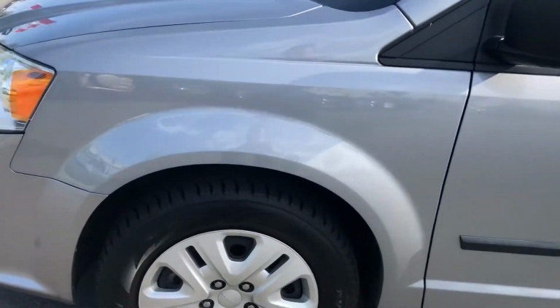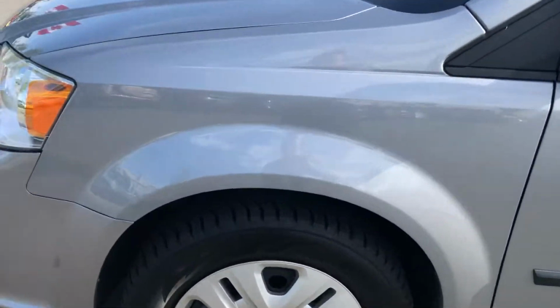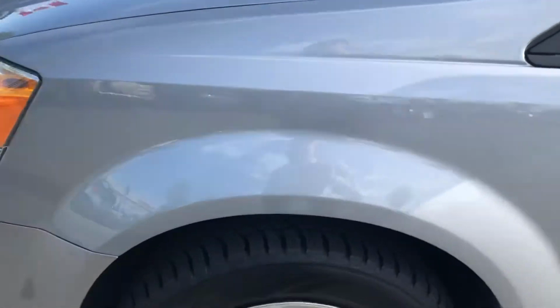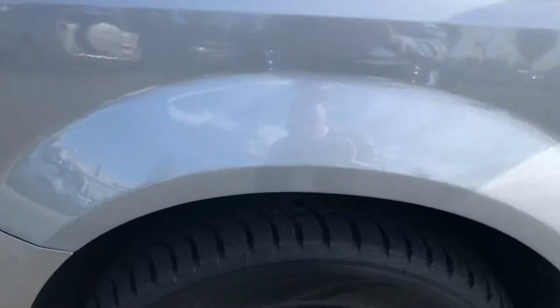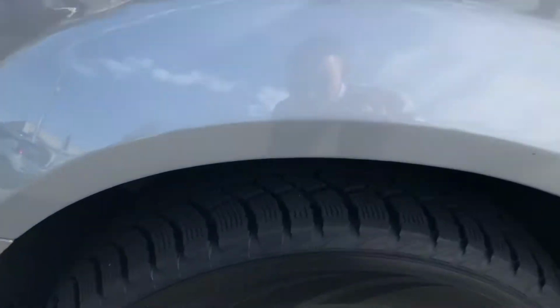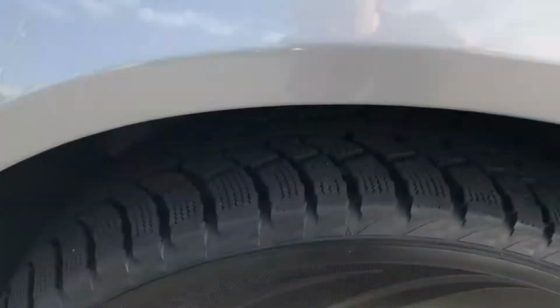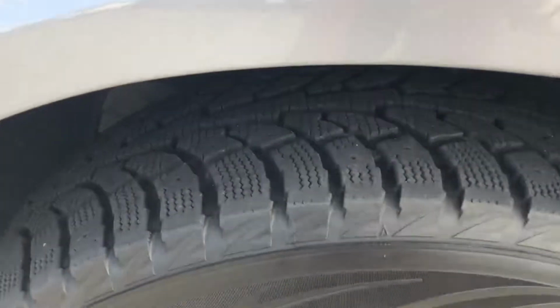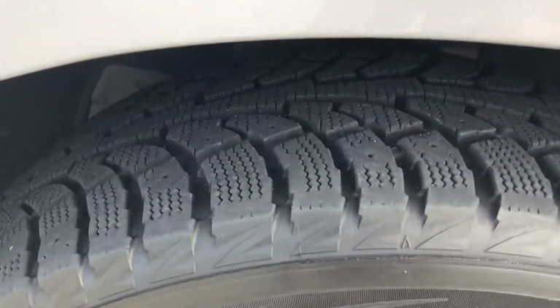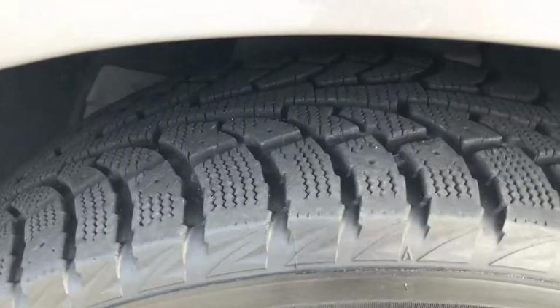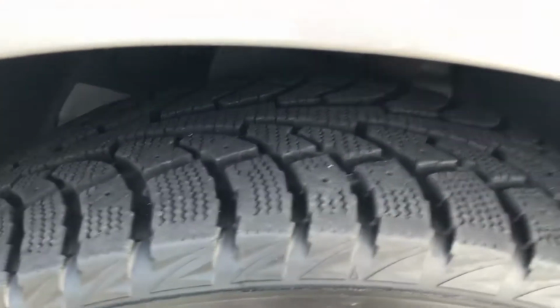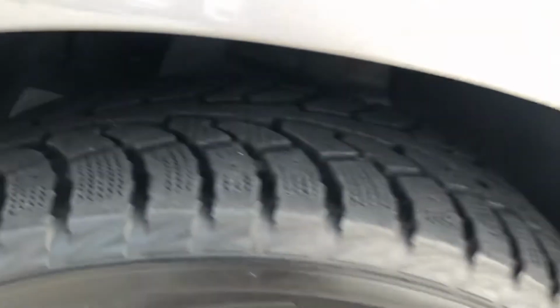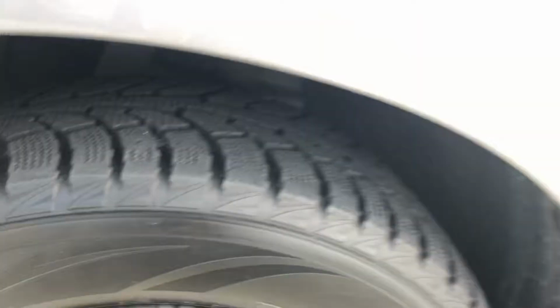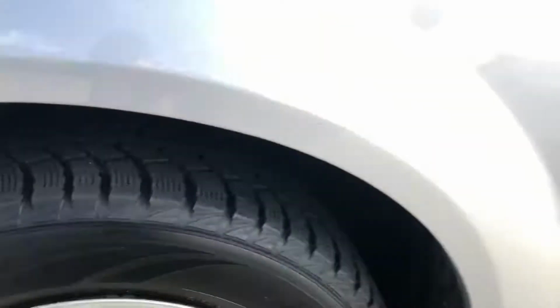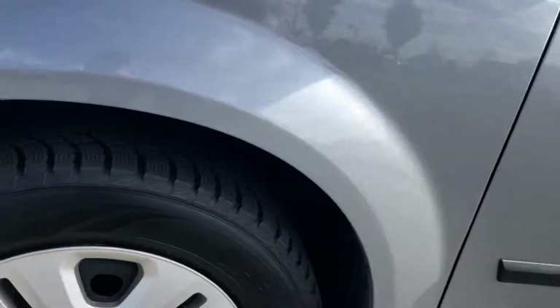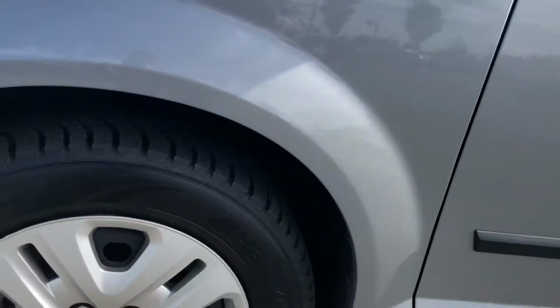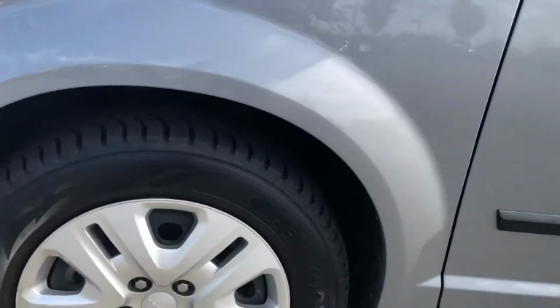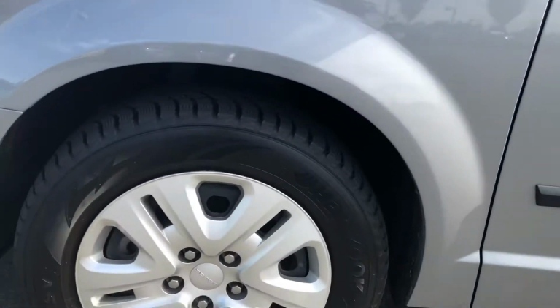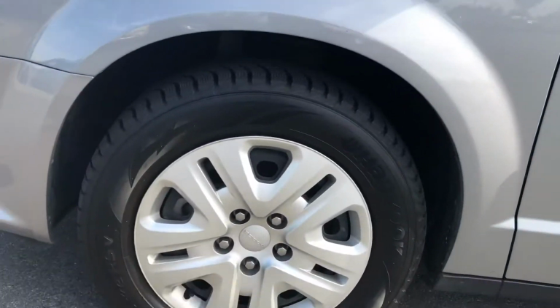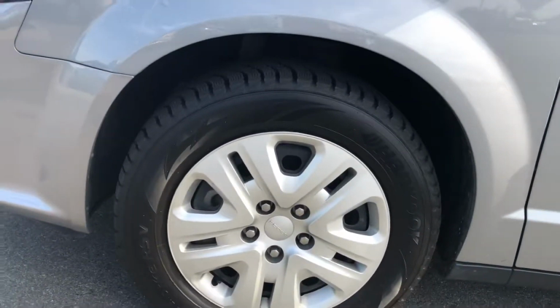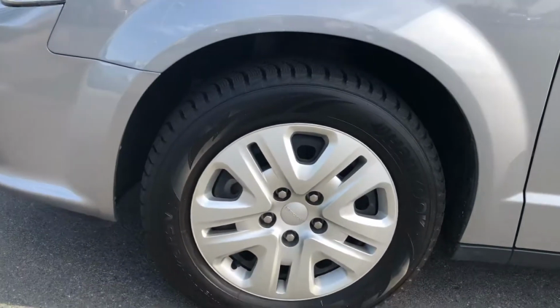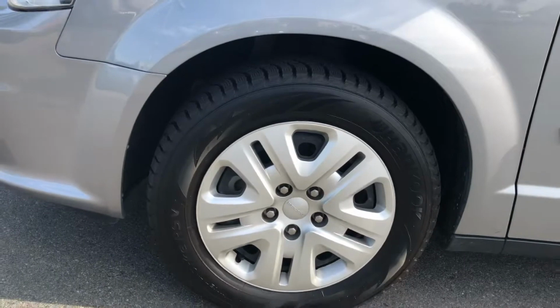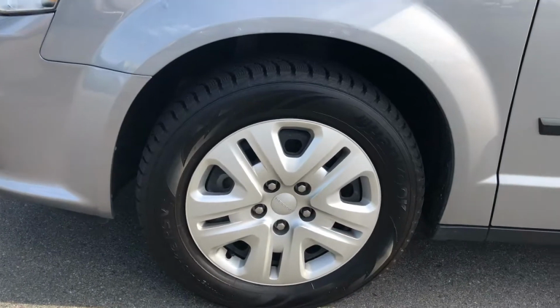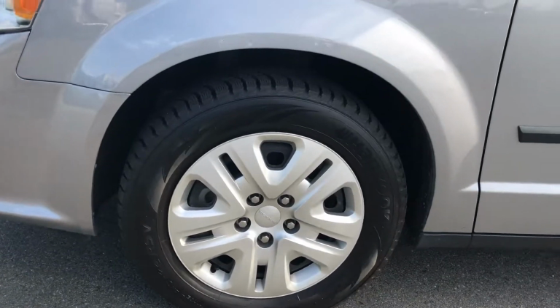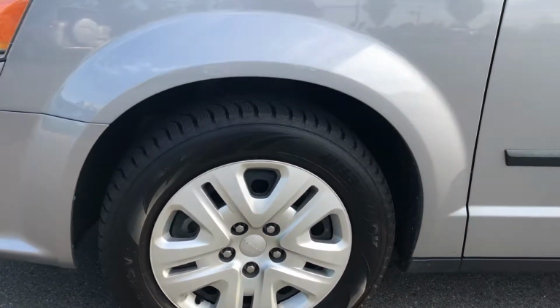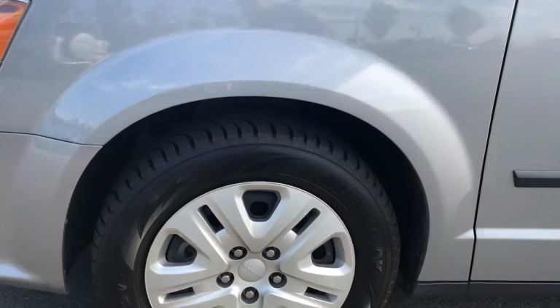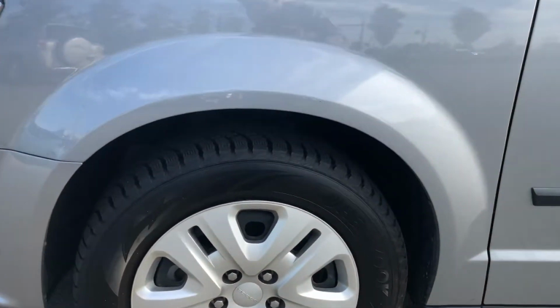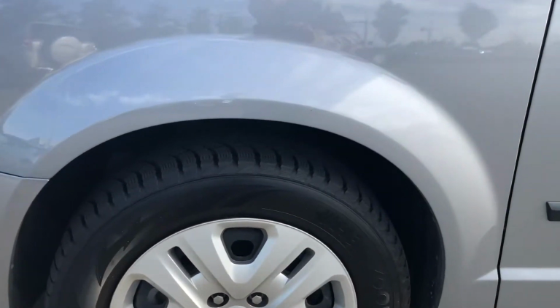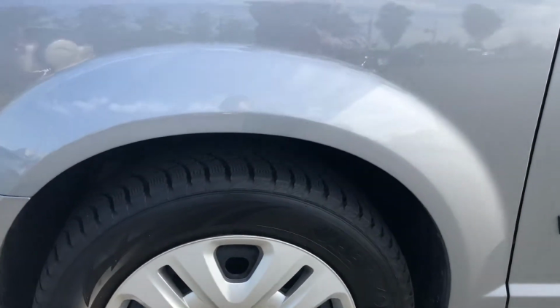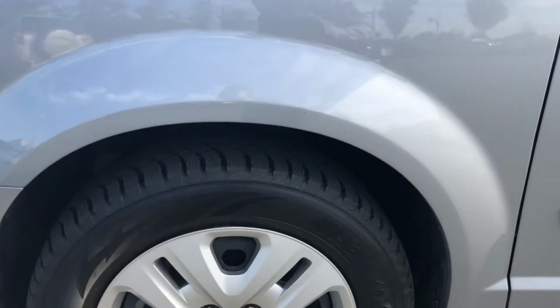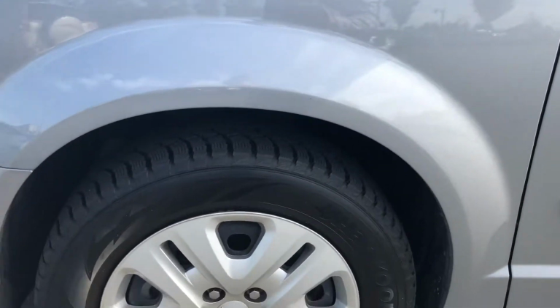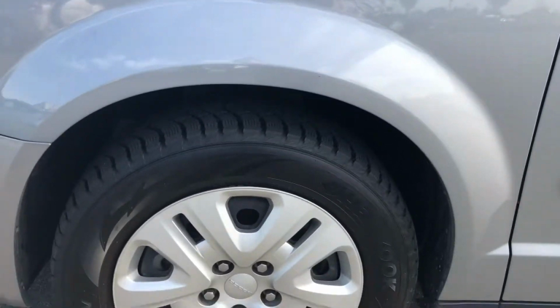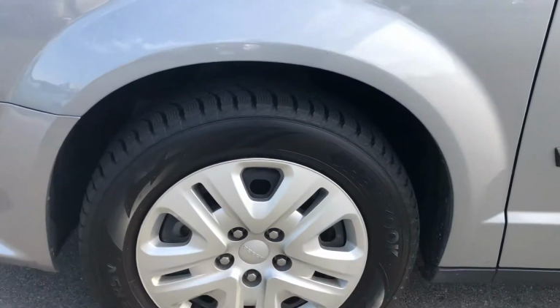Great tread on the tires here. These are actually winter tires, so you're already set for the winter season.